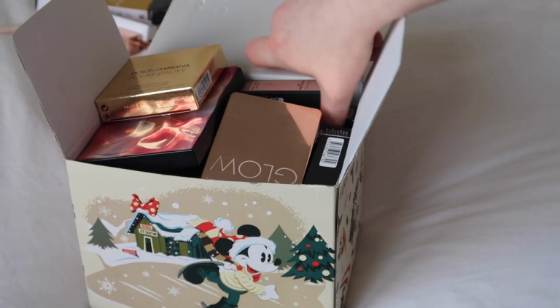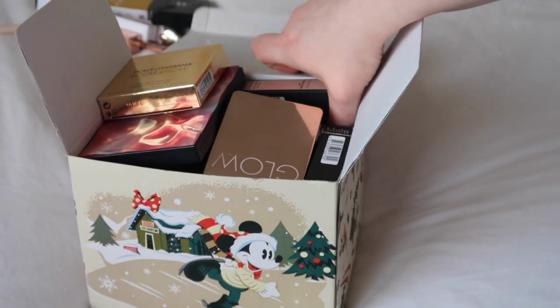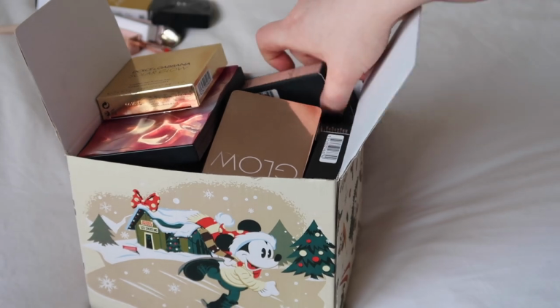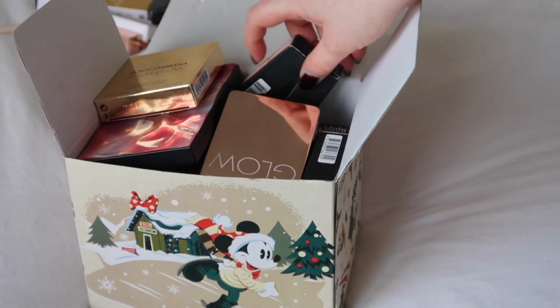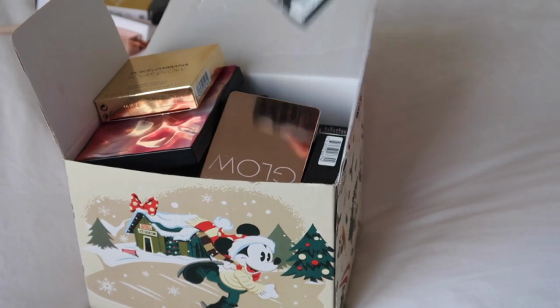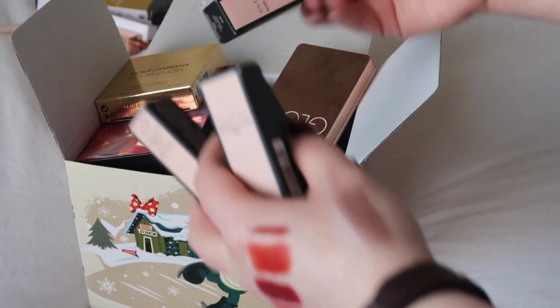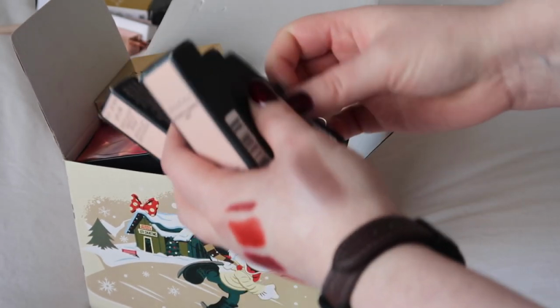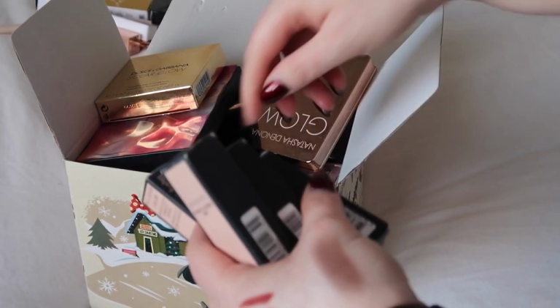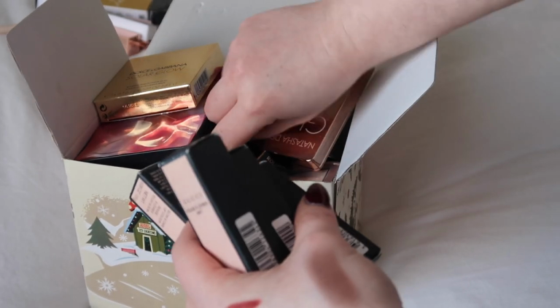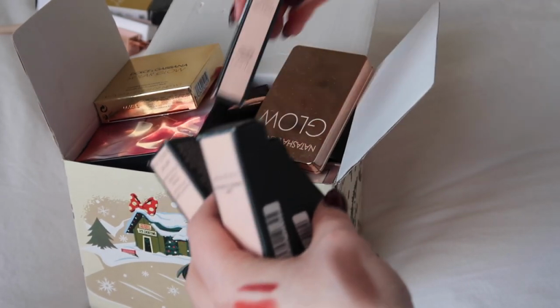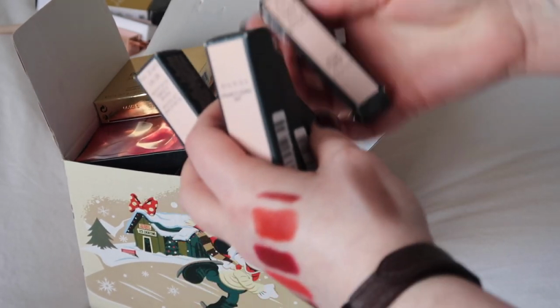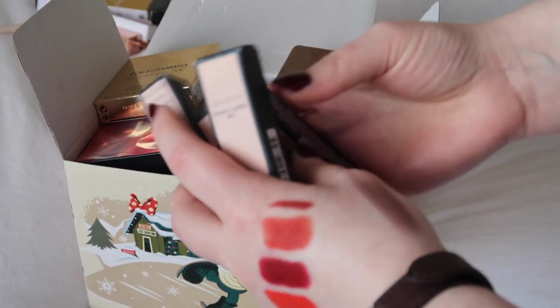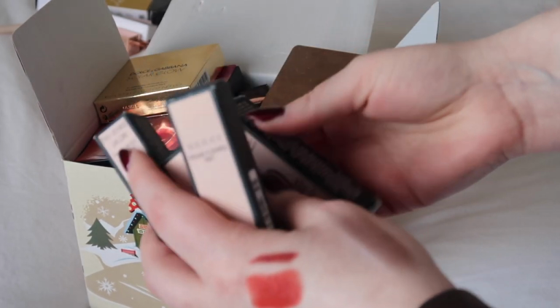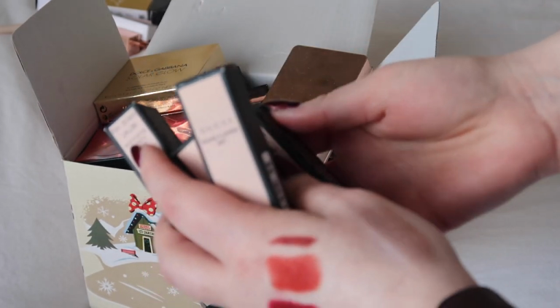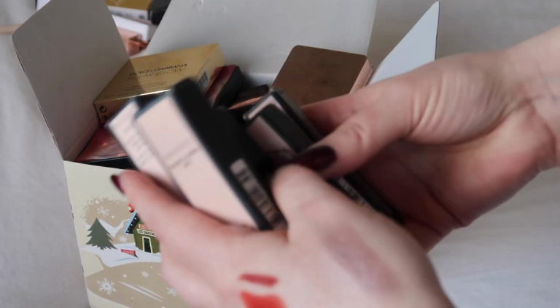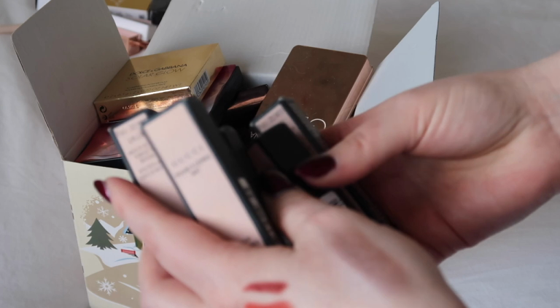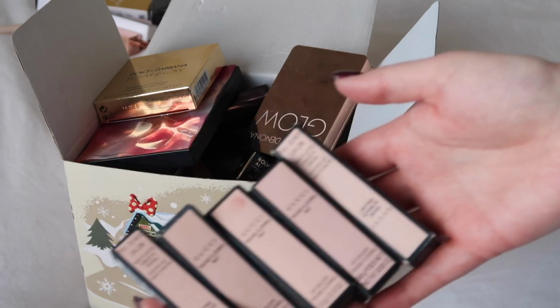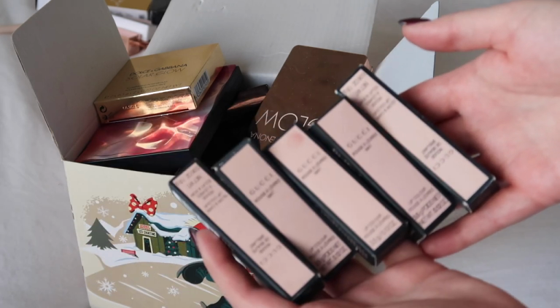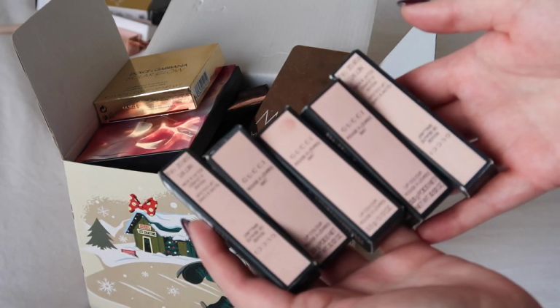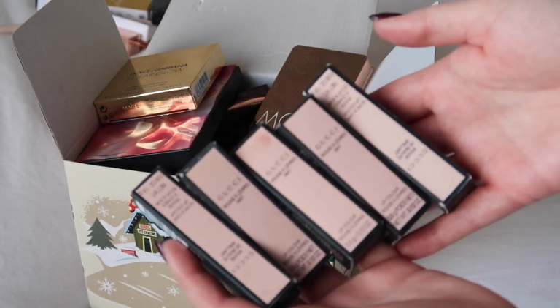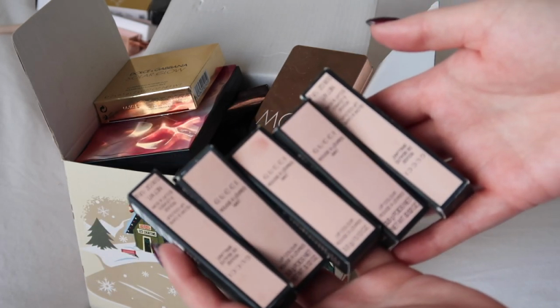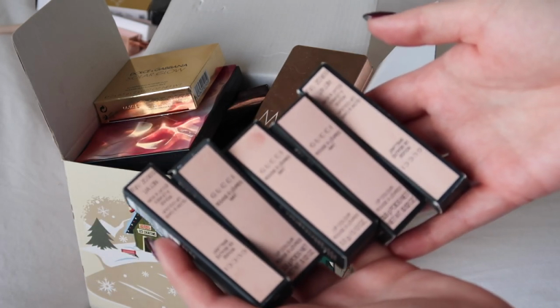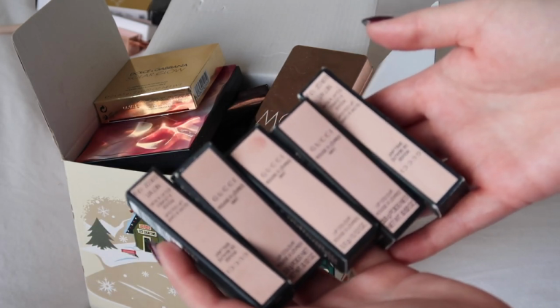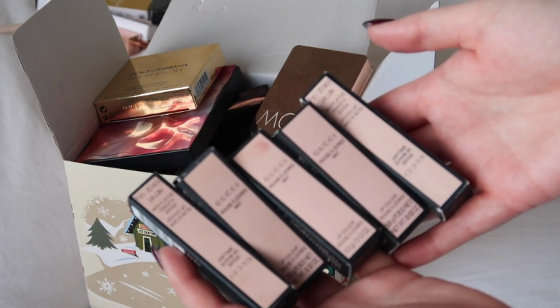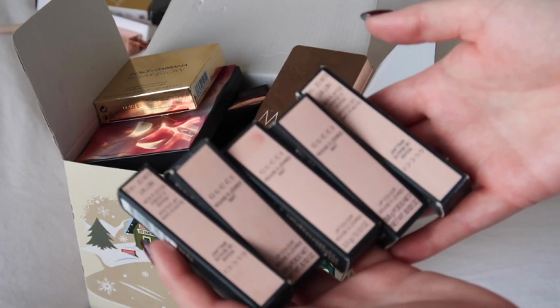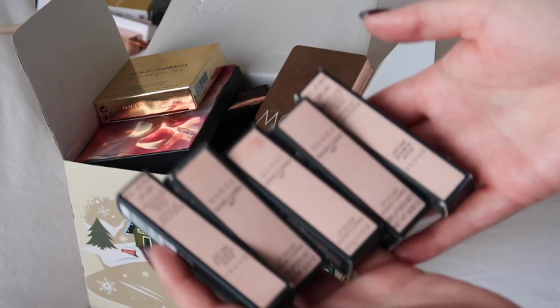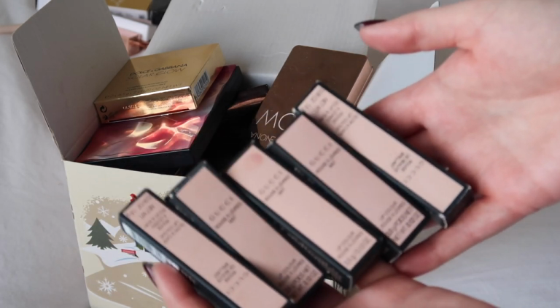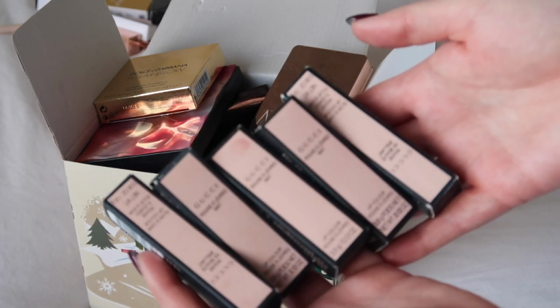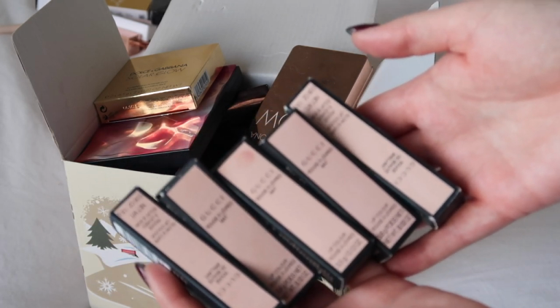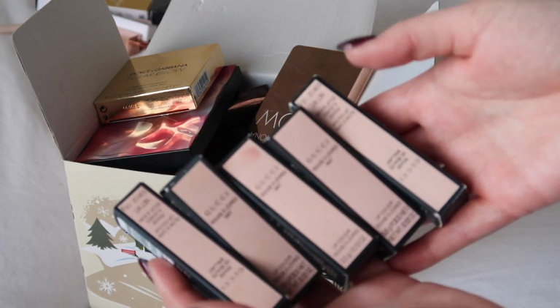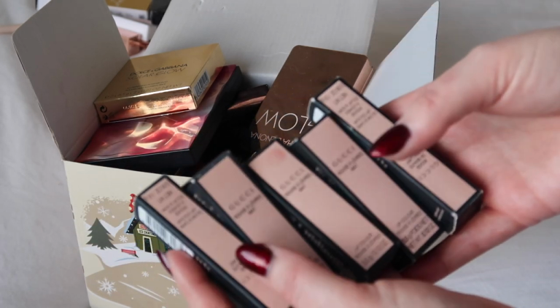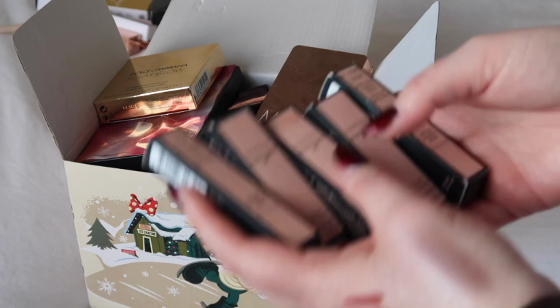I definitely won't be decluttering my multiple Gucci lipsticks that I have been wearing. Obviously these are all still in the box. I still love all of these — definitely 100% keeping them.